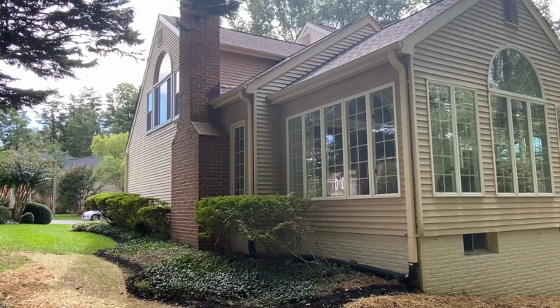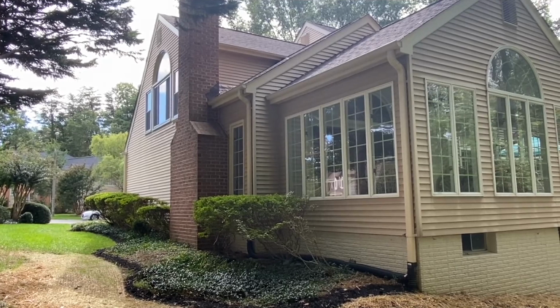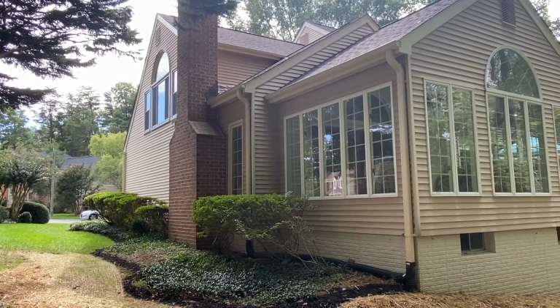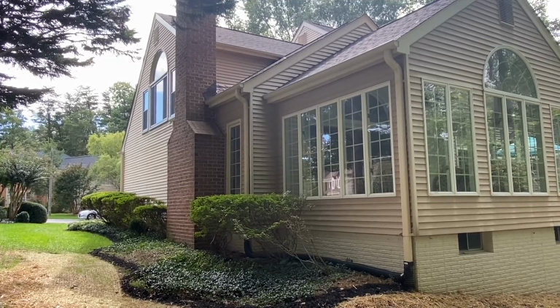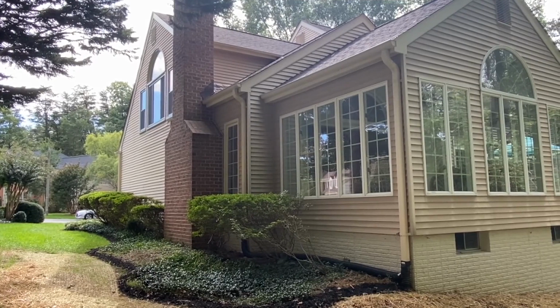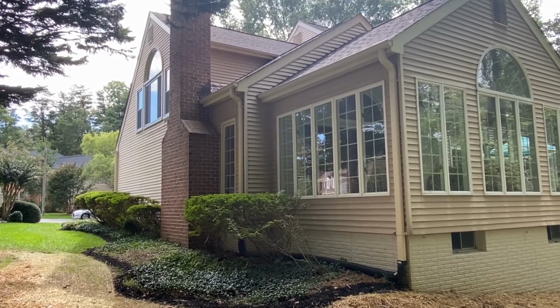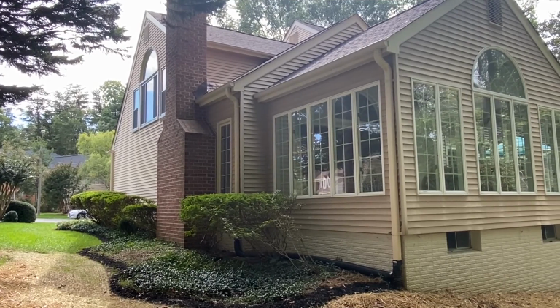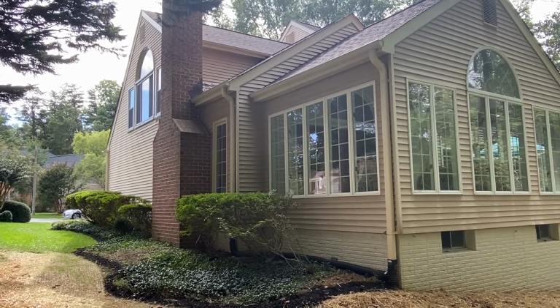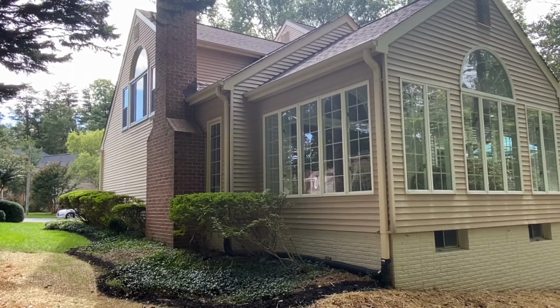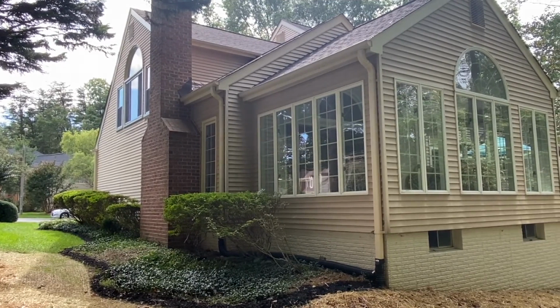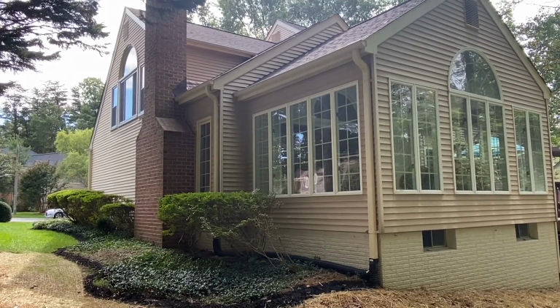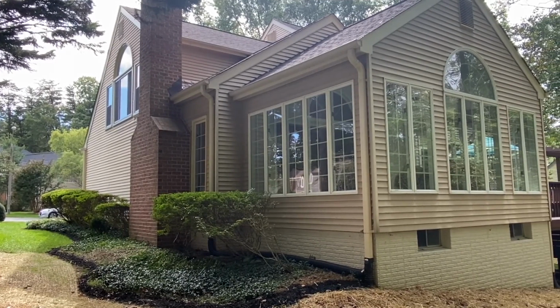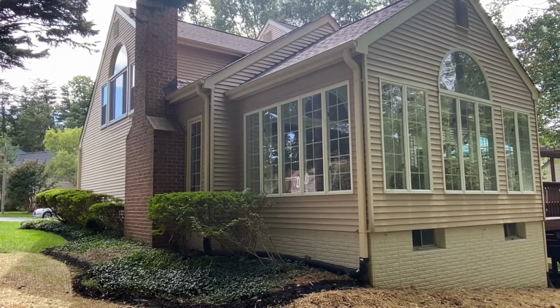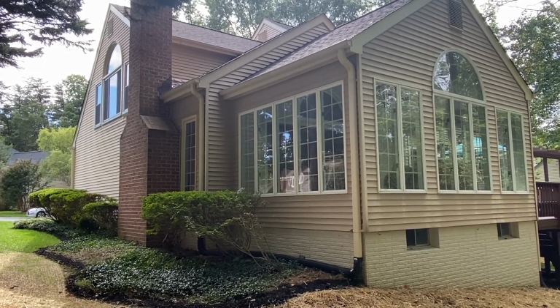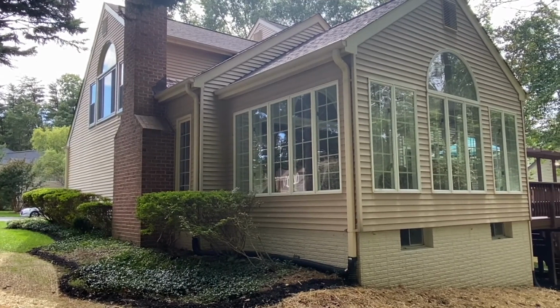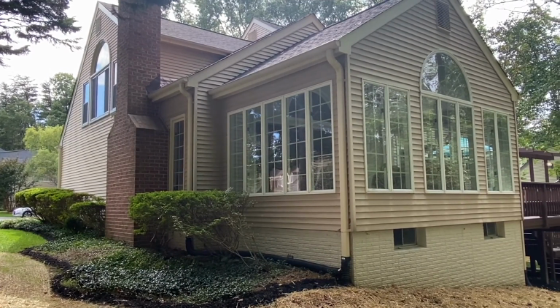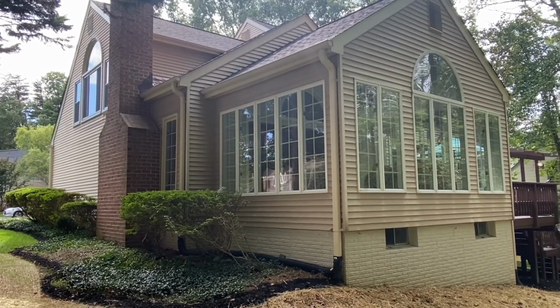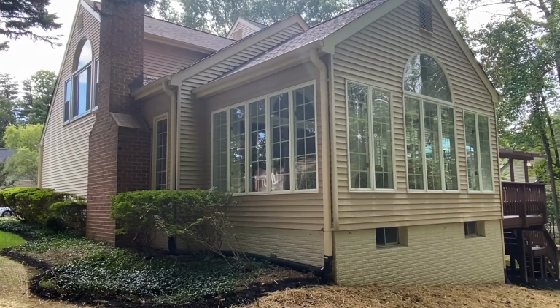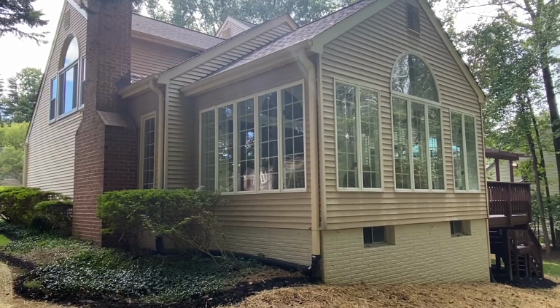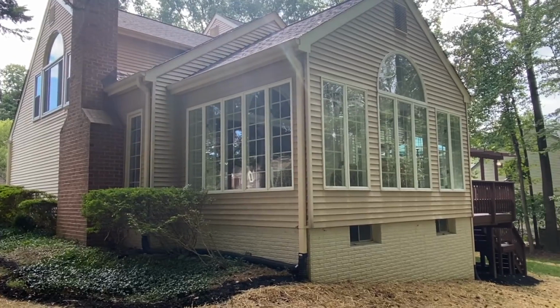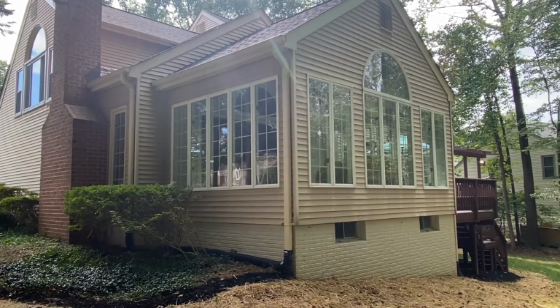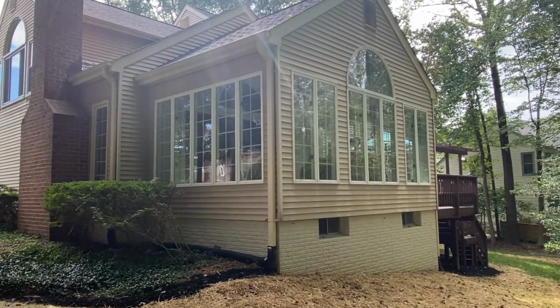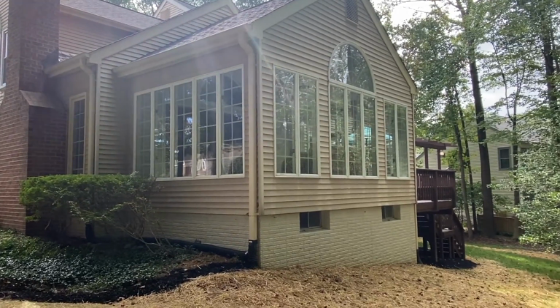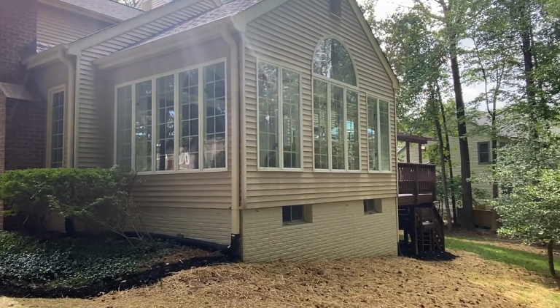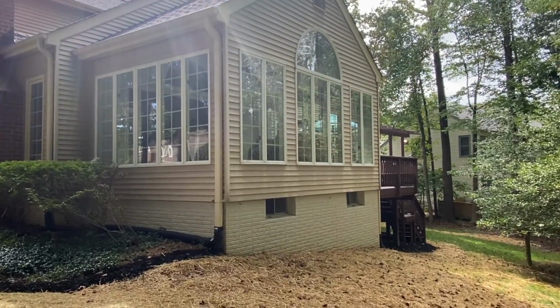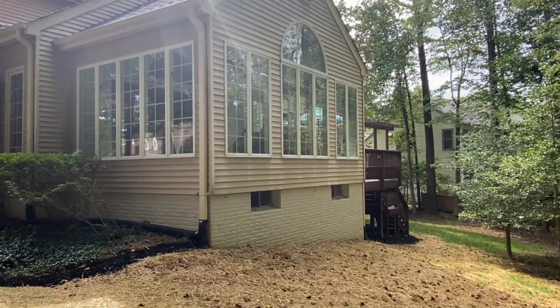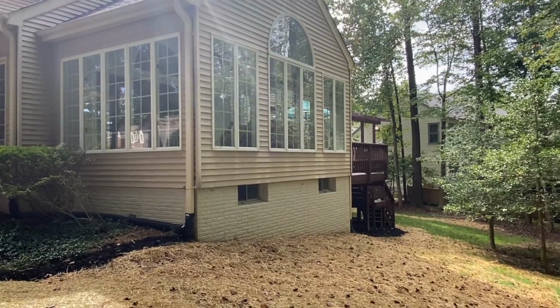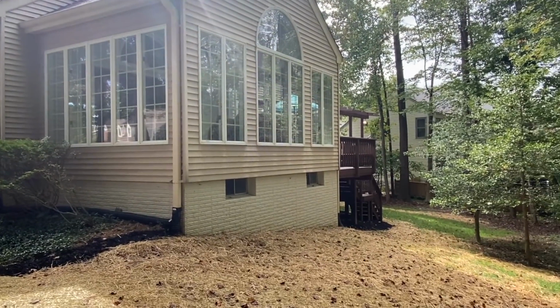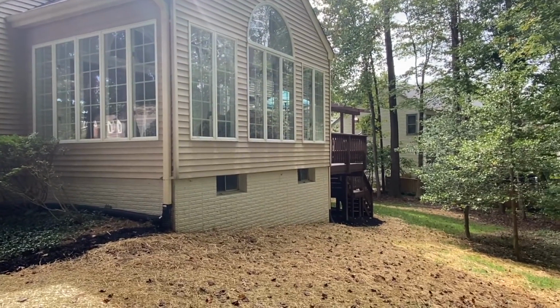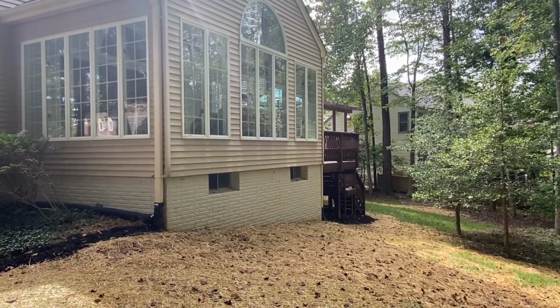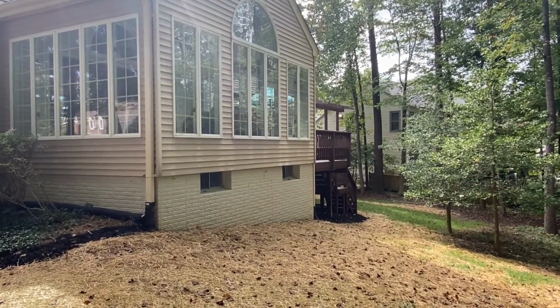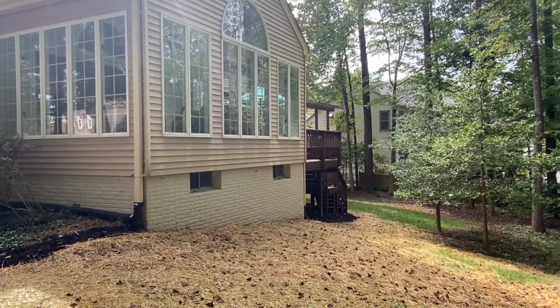Coming around to the back of the house, you'll see that fresh landscaping has been done. This is that gorgeous sunroom, looking out over a very private backyard.